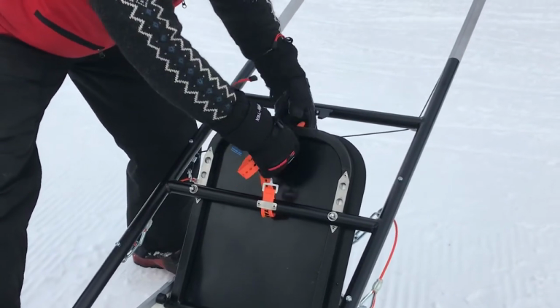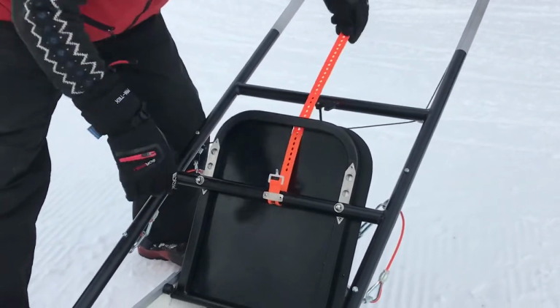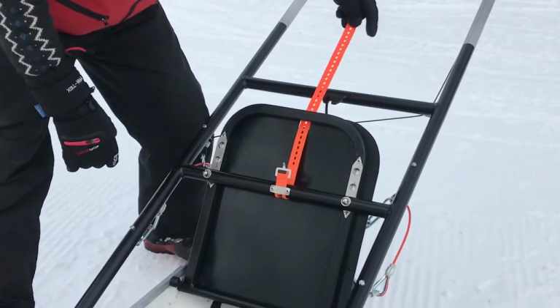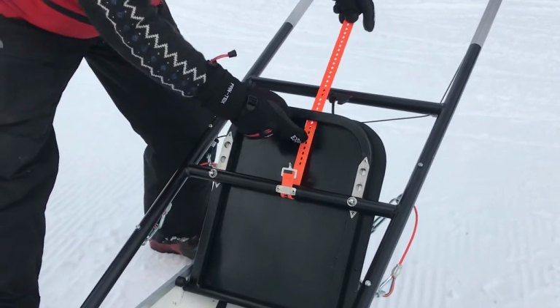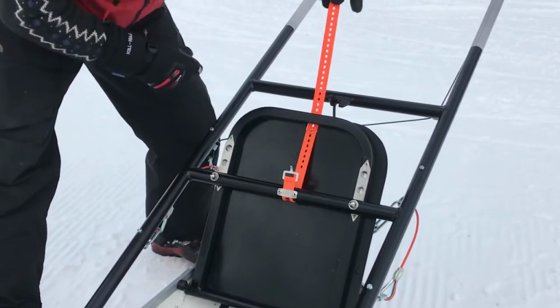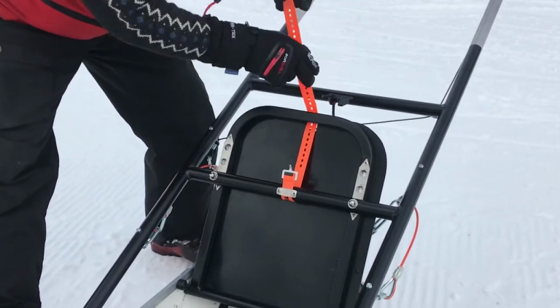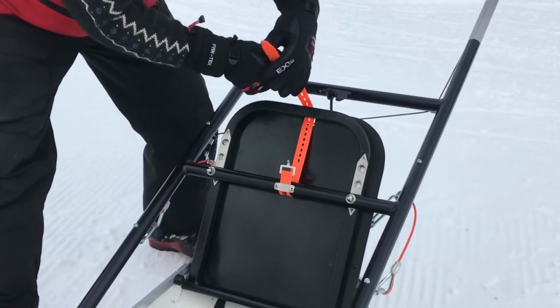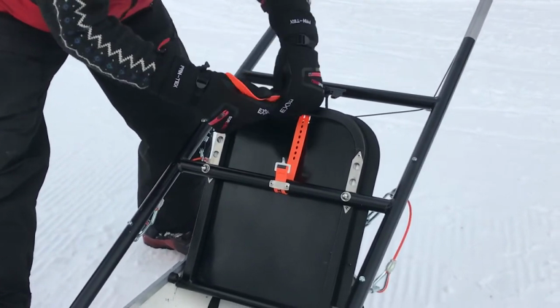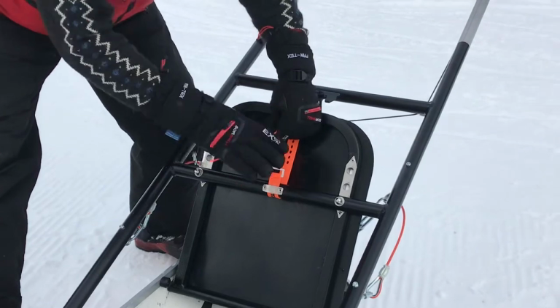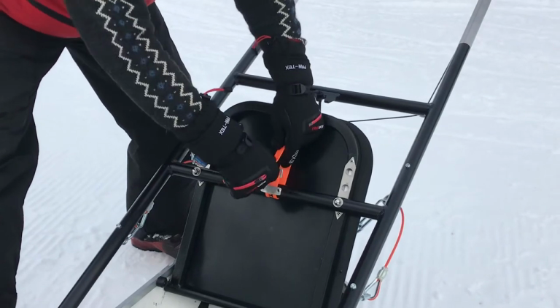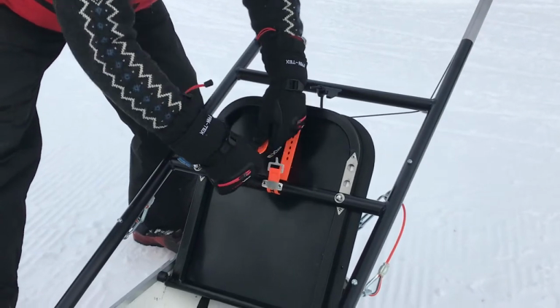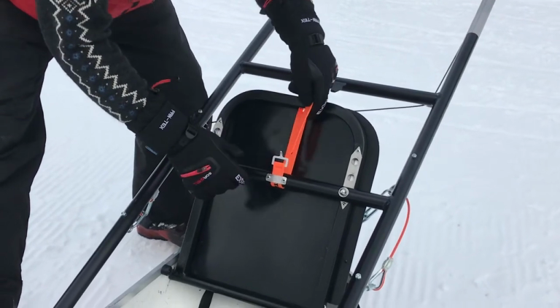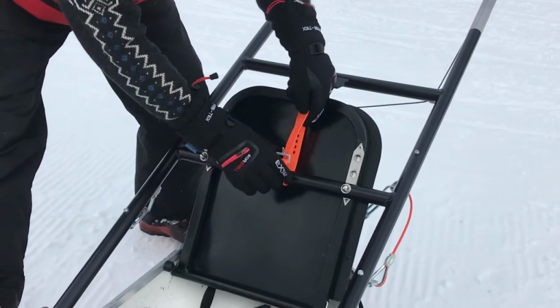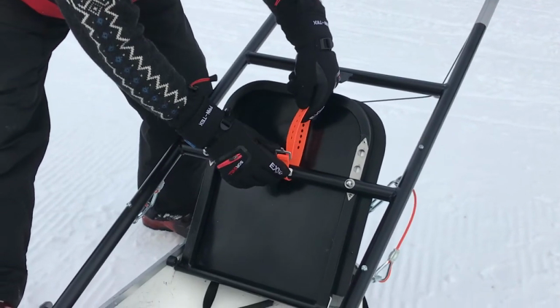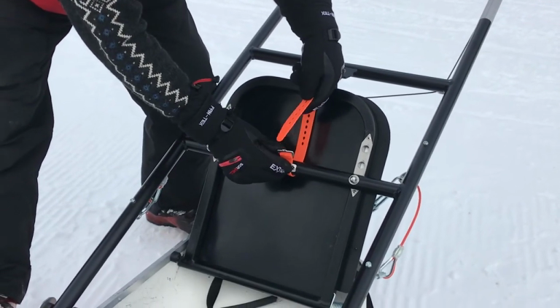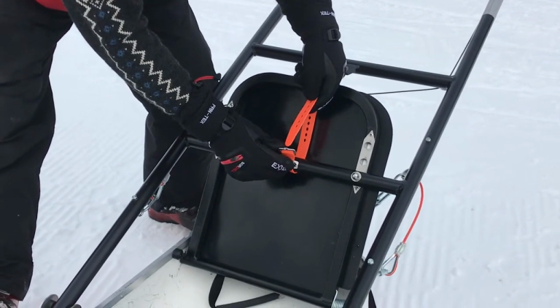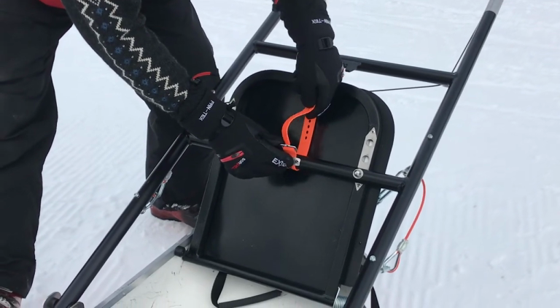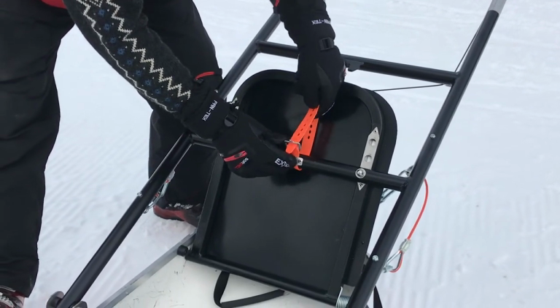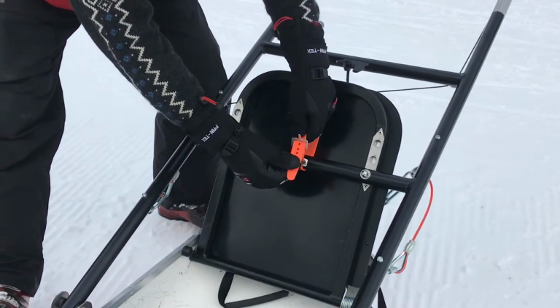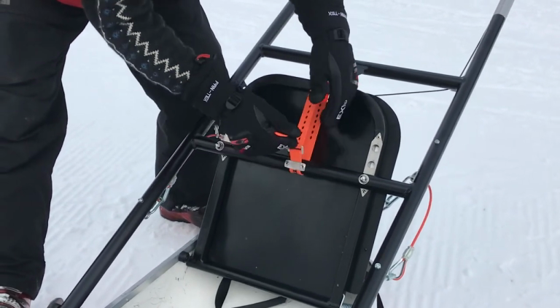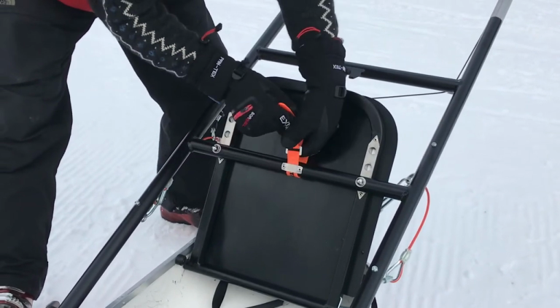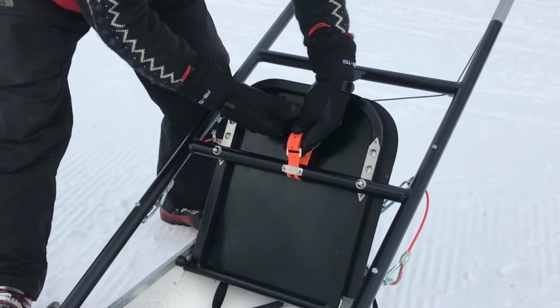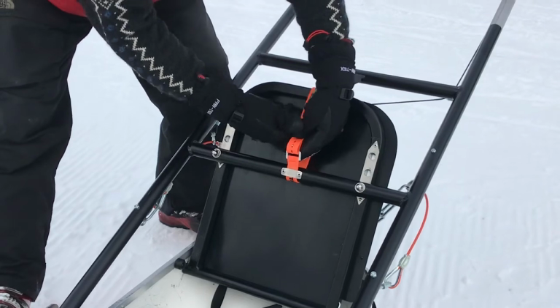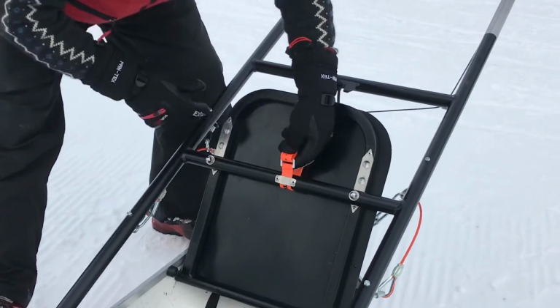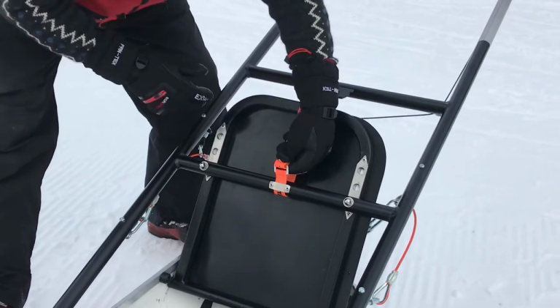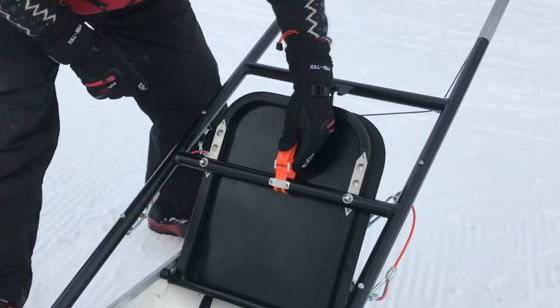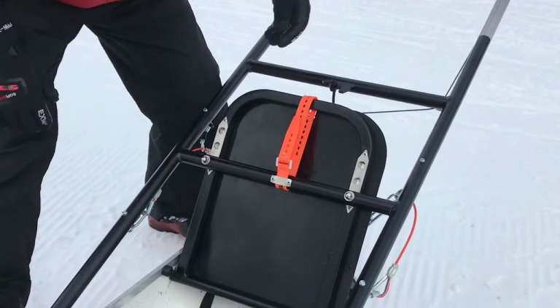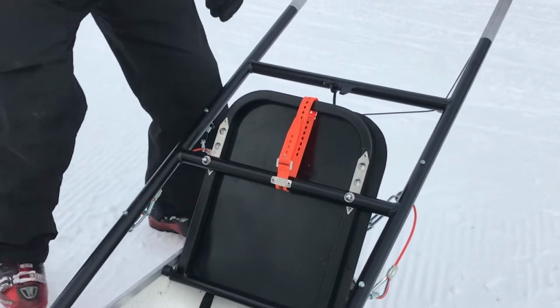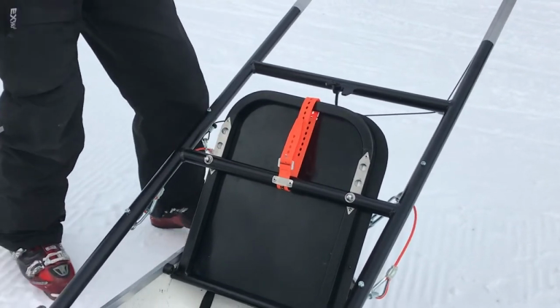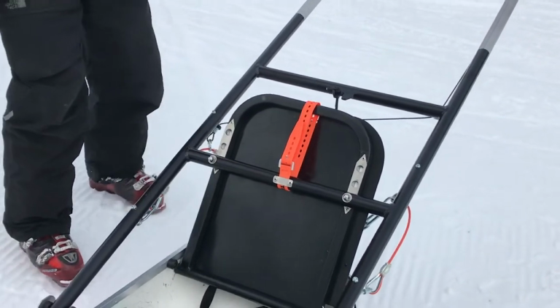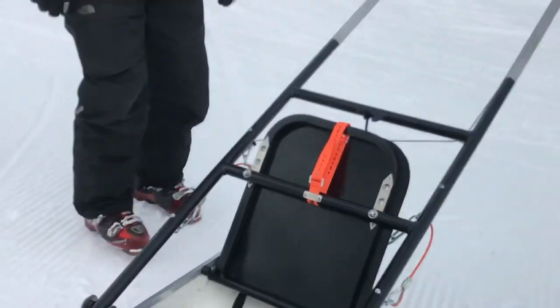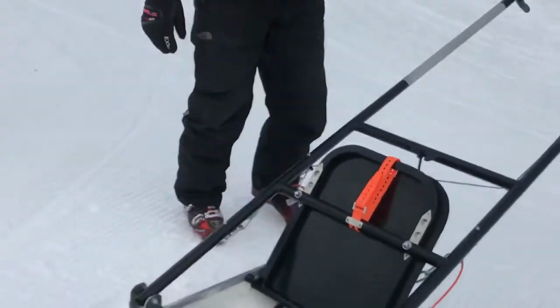The orange strap goes through the hole in the top of the snow screen, through the lock first, and simply locks into place like that.